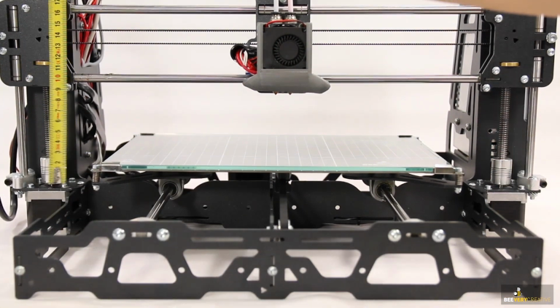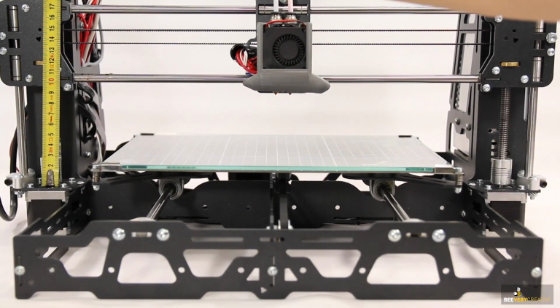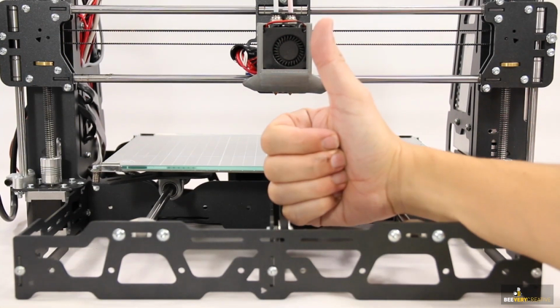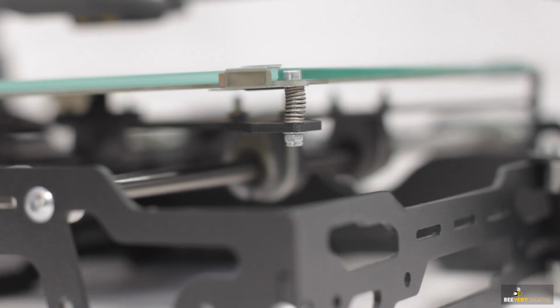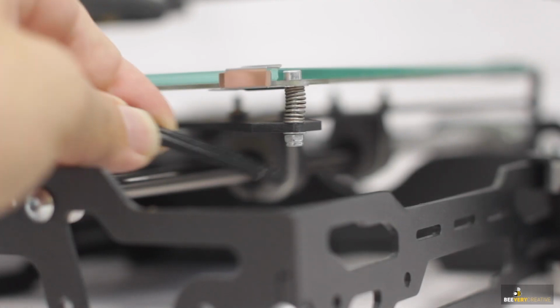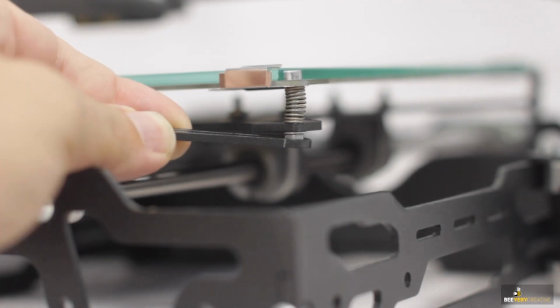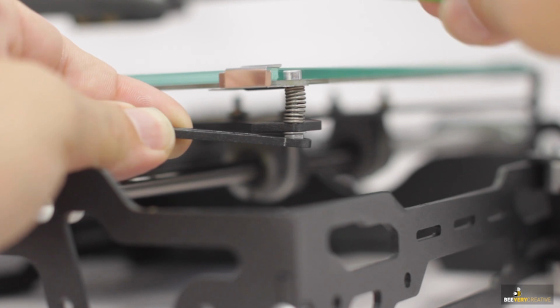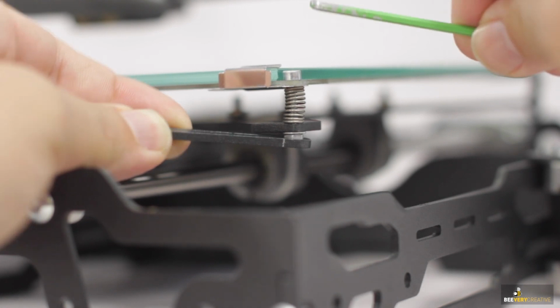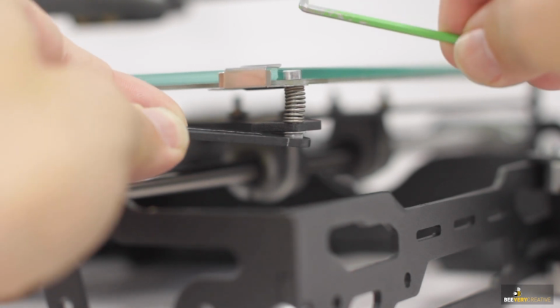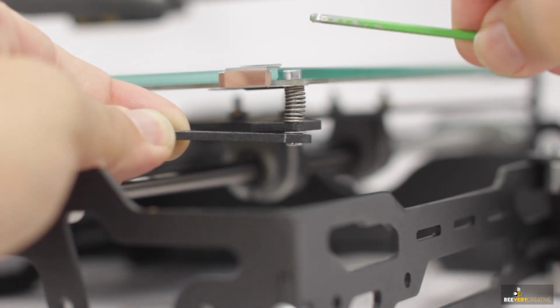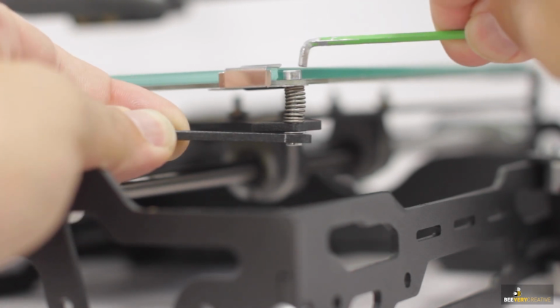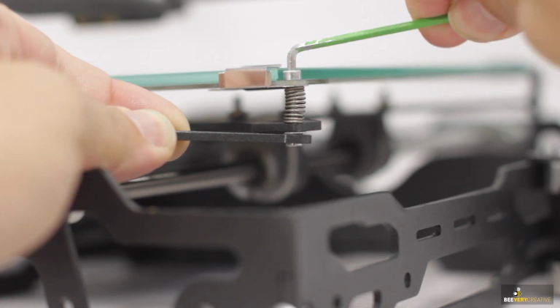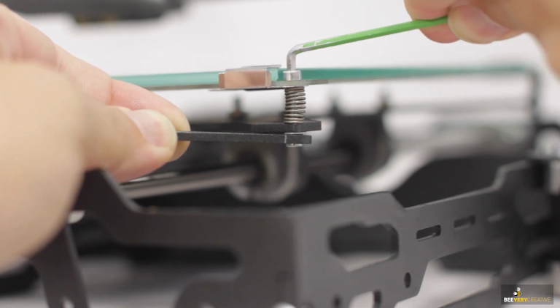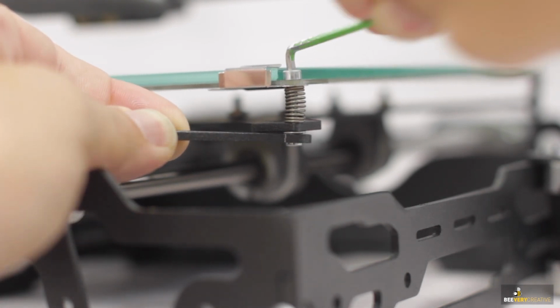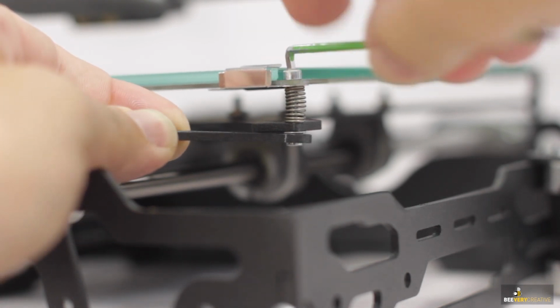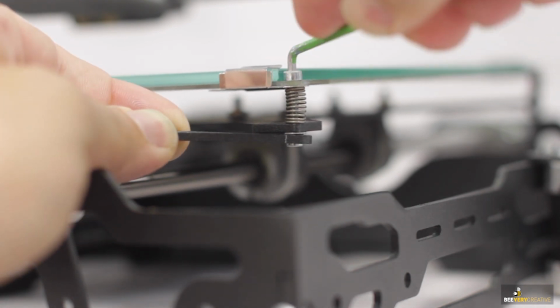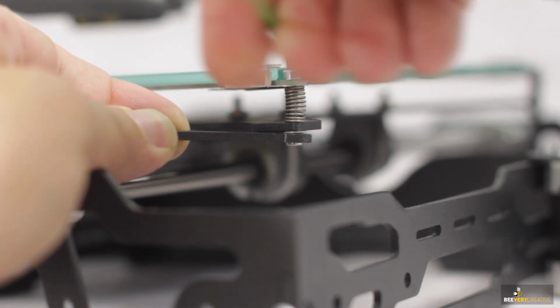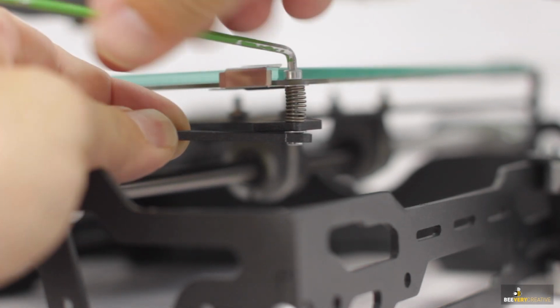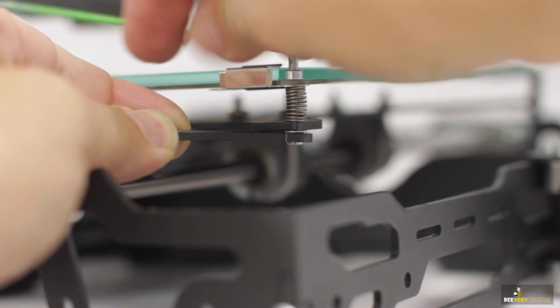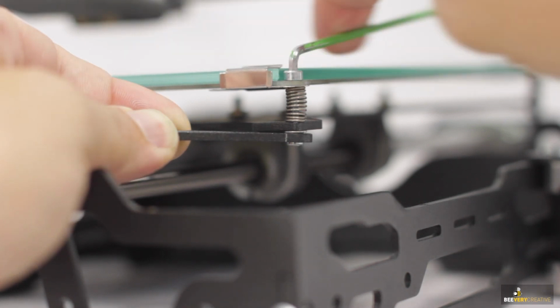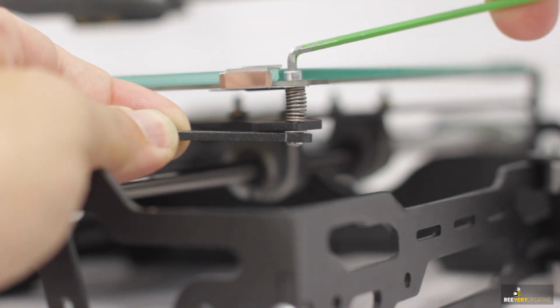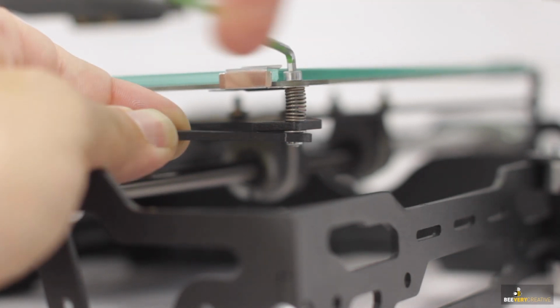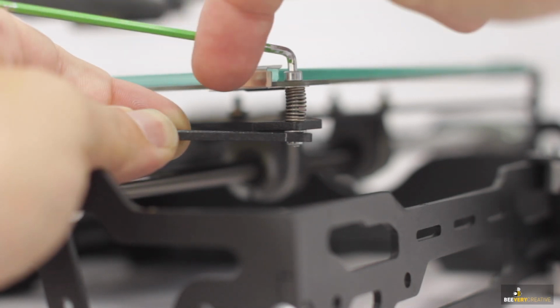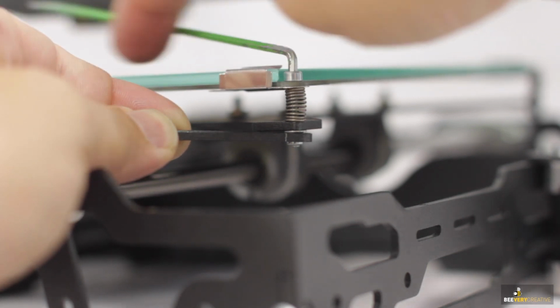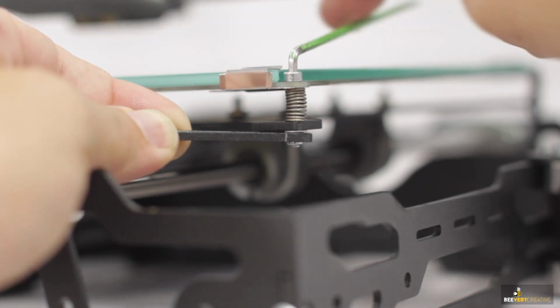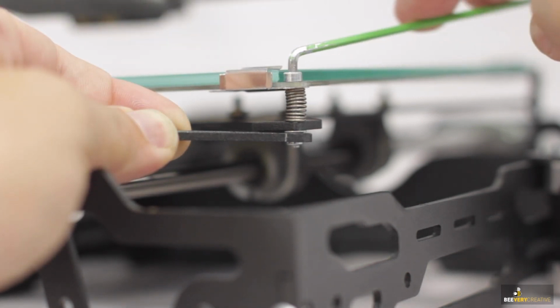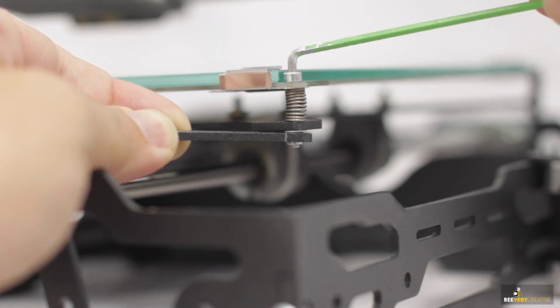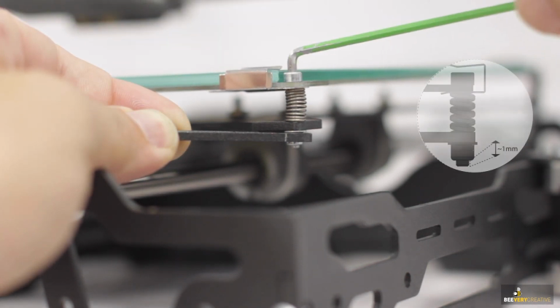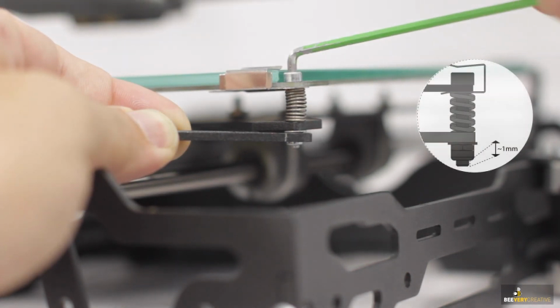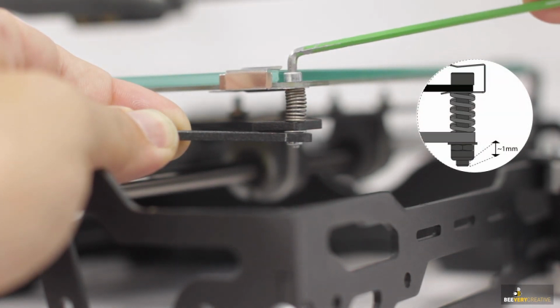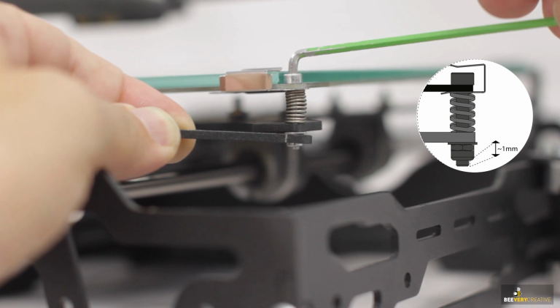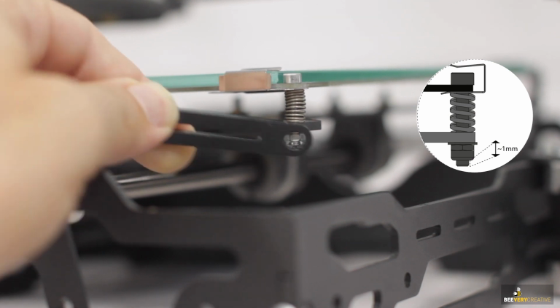Last but not least, verify if all the screws on the heated bed are fastened to an equal length. You can check this by making sure that all the screw tips are all poking up below with the same length as shown in the manual.